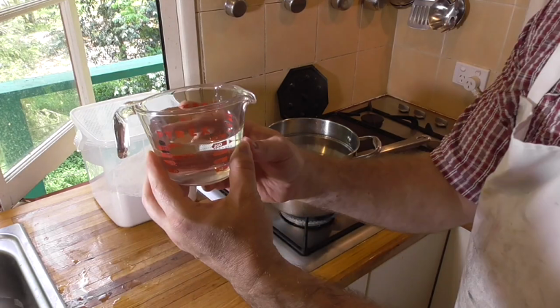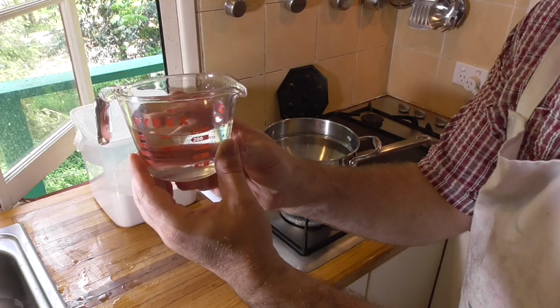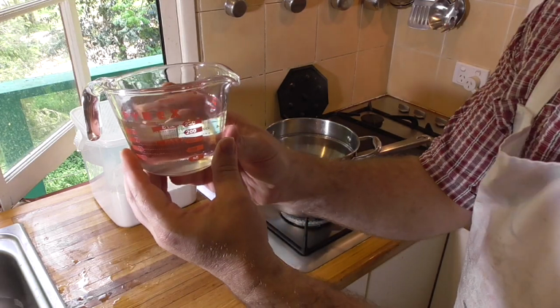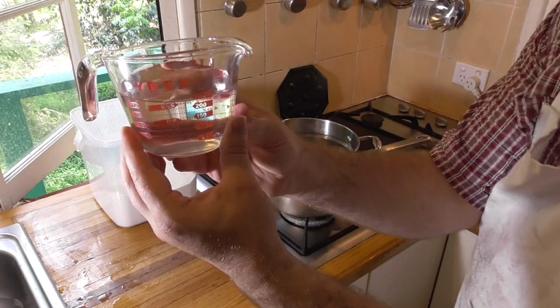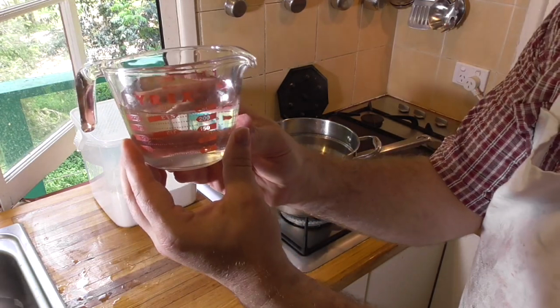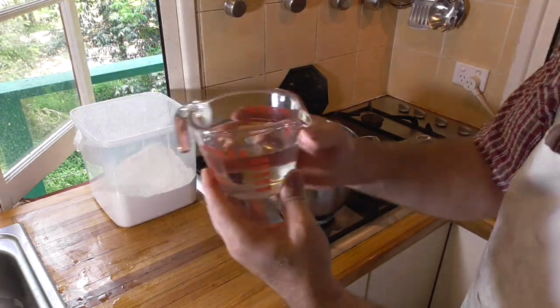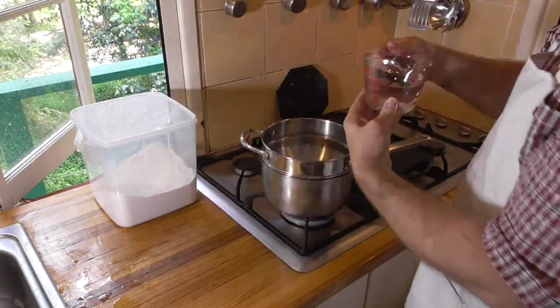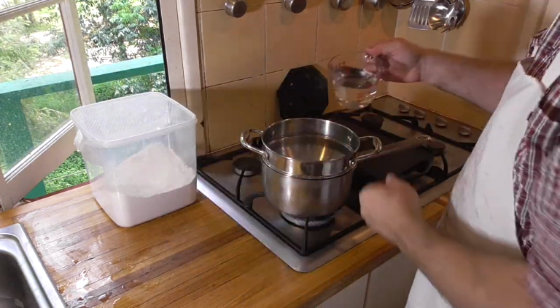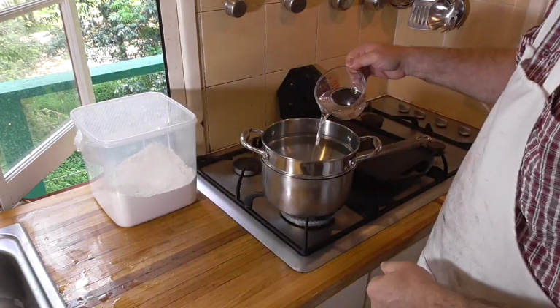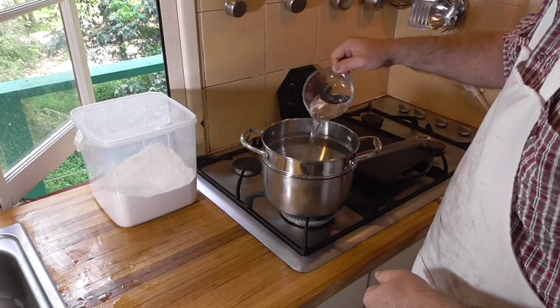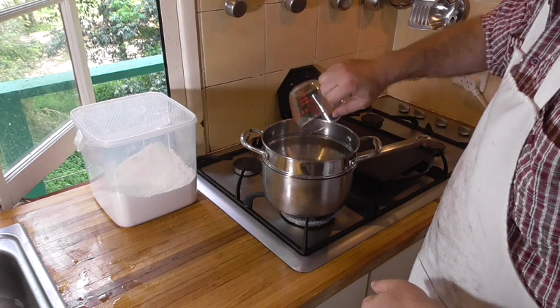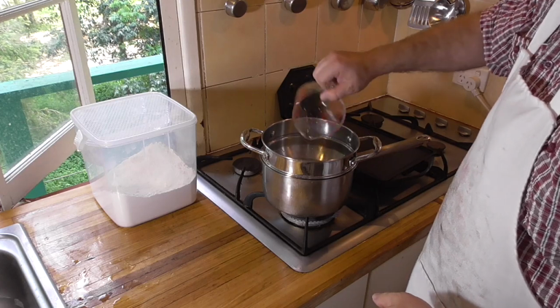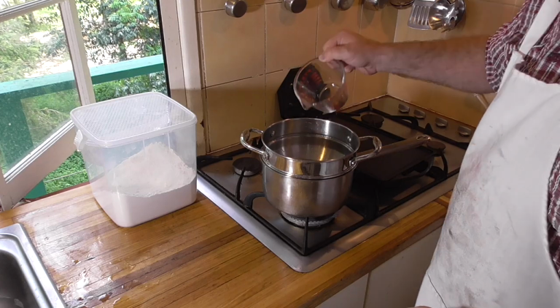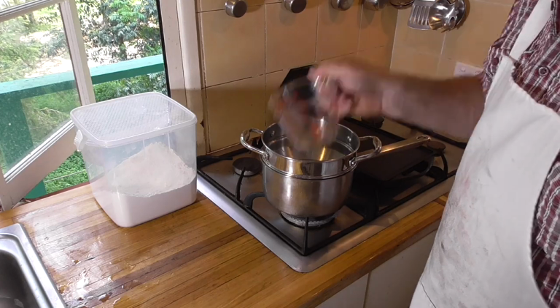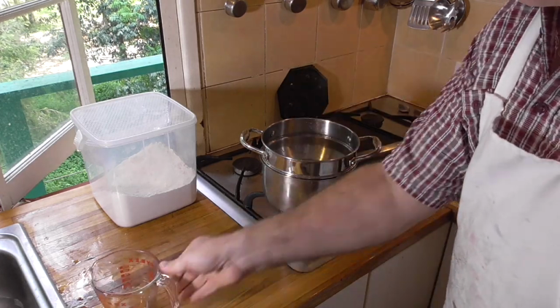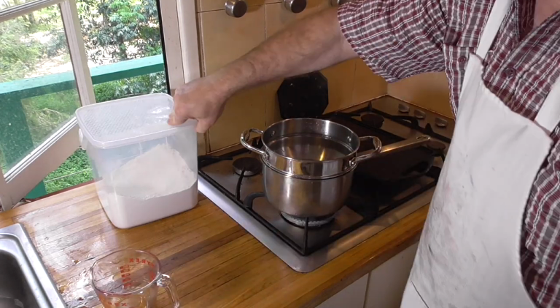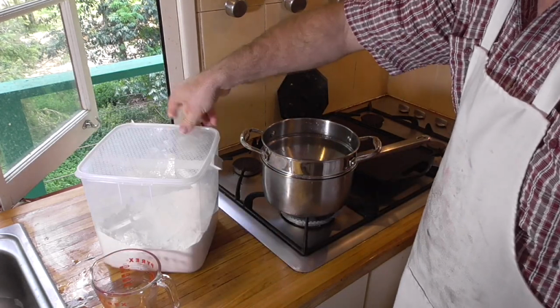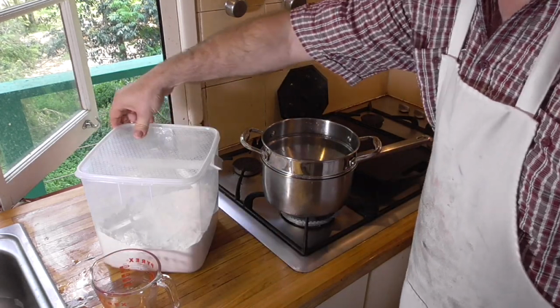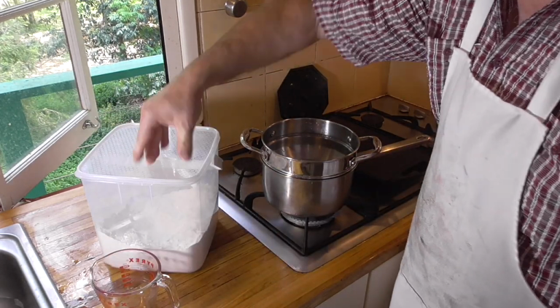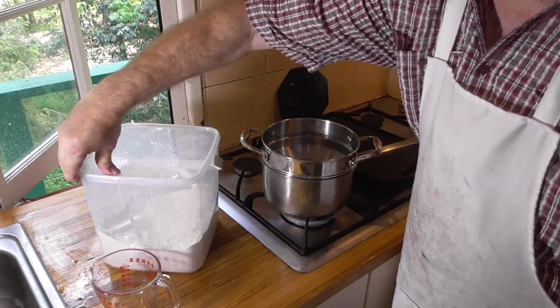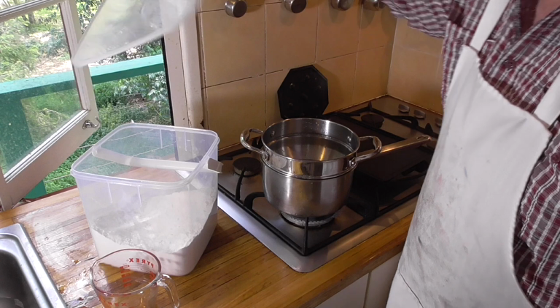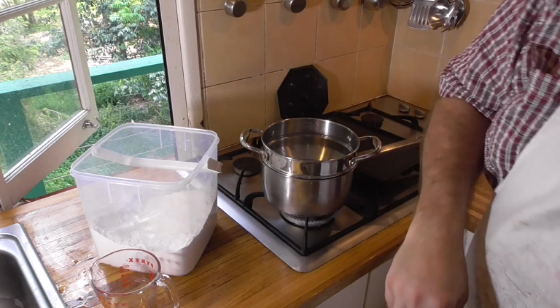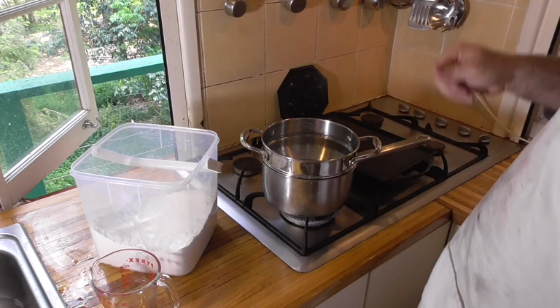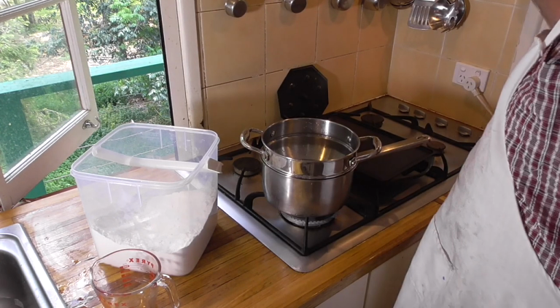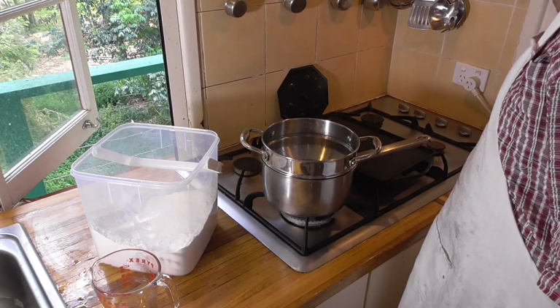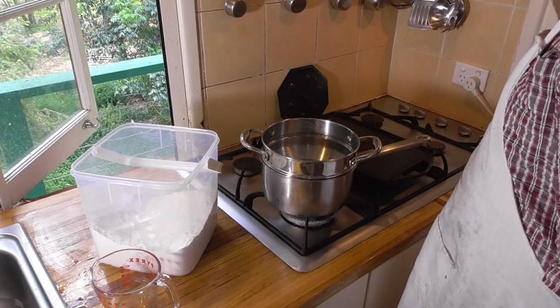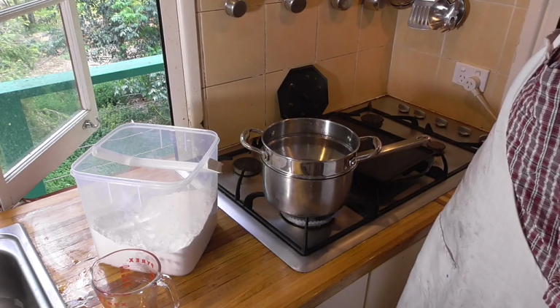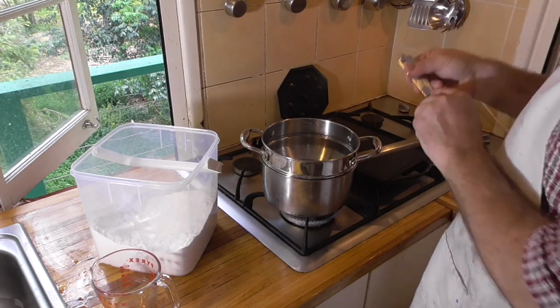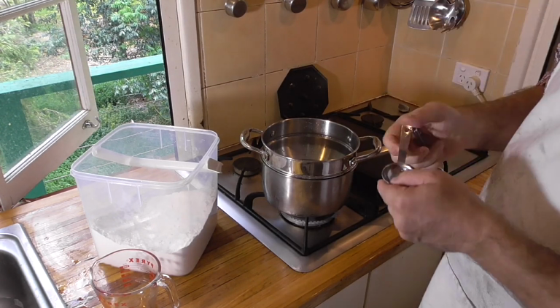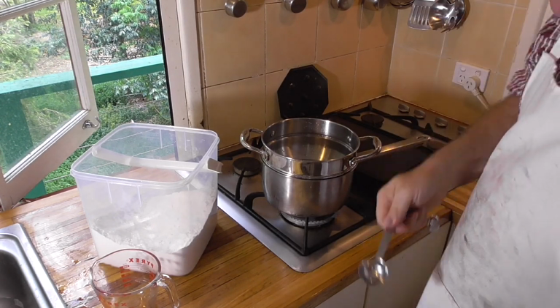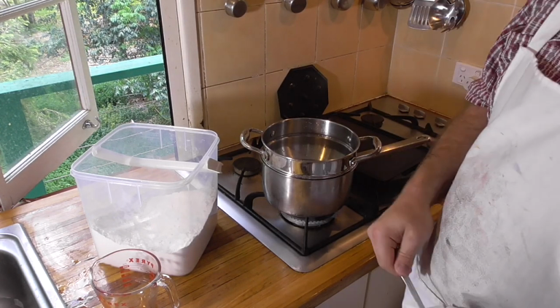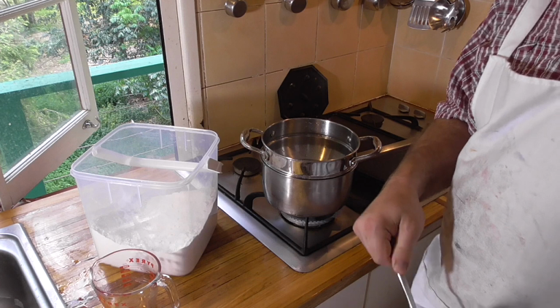Making wheat flour paste is essentially the same as making starch paste. The starch in the flour provides the adhesive properties in the resulting paste, so it's a matter of mixing flour with water and cooking it.